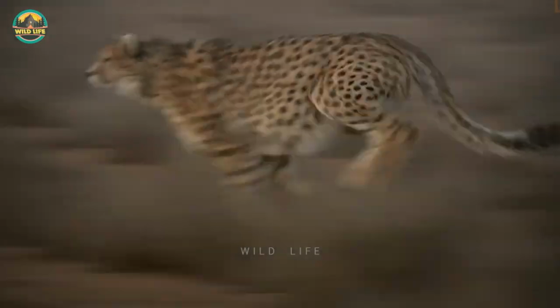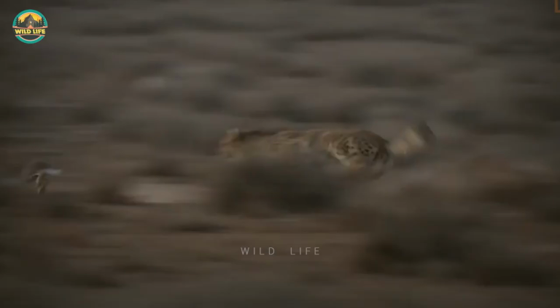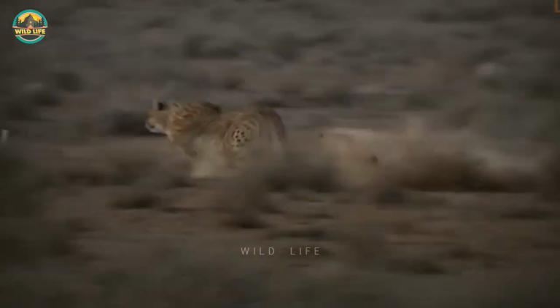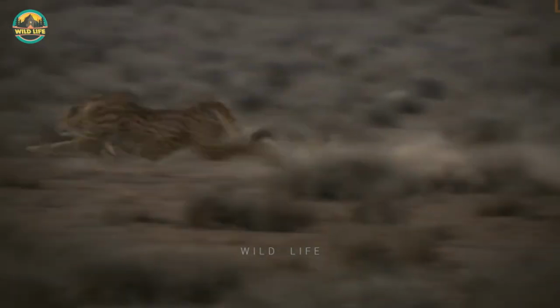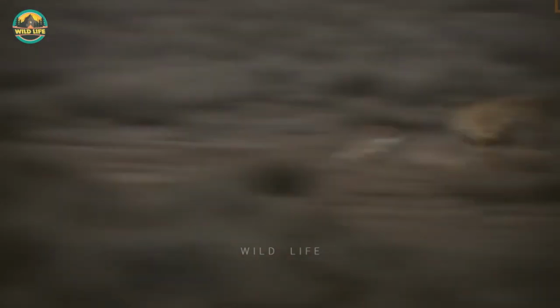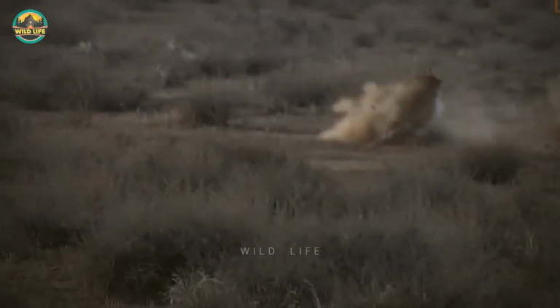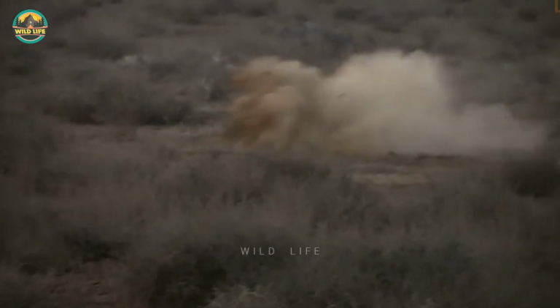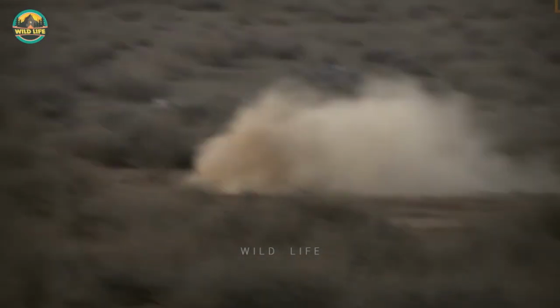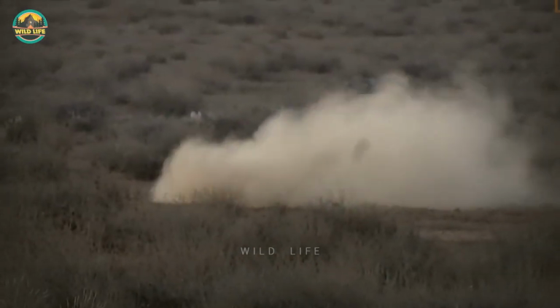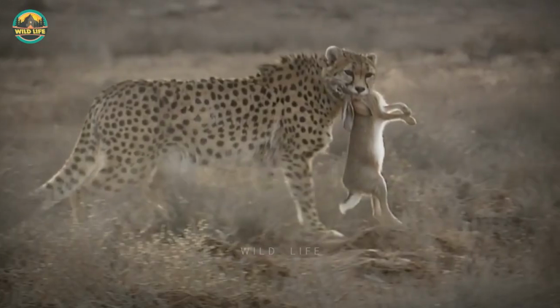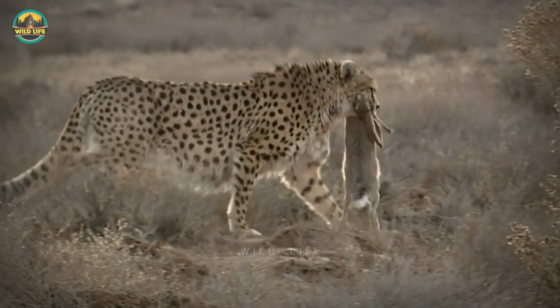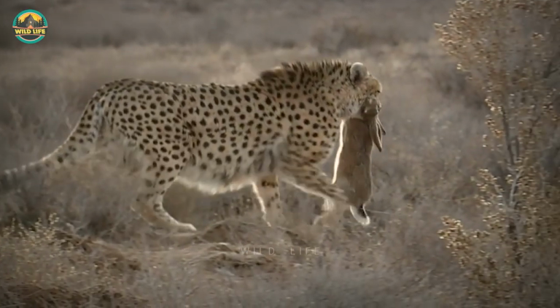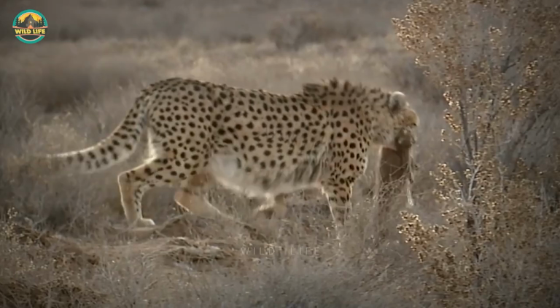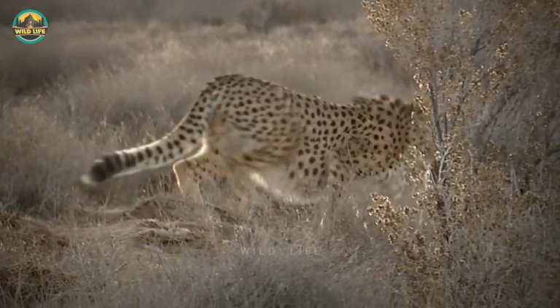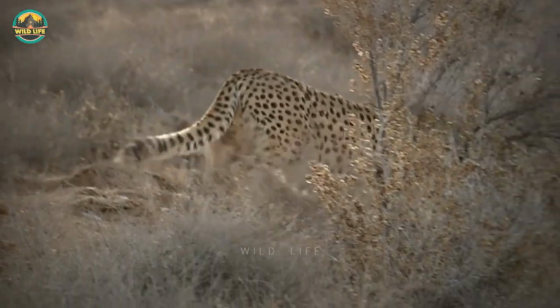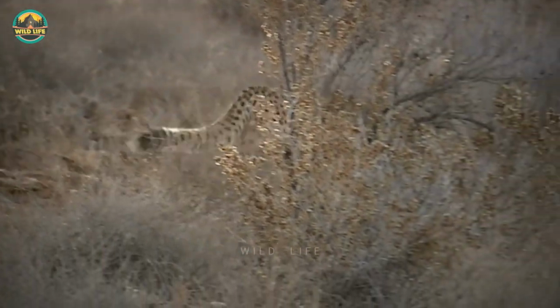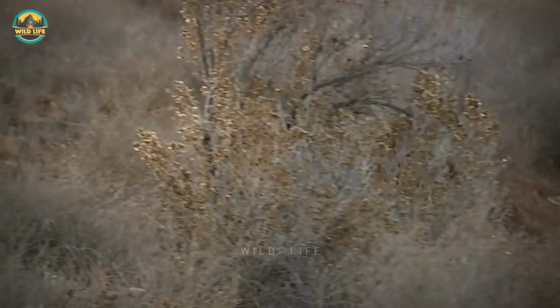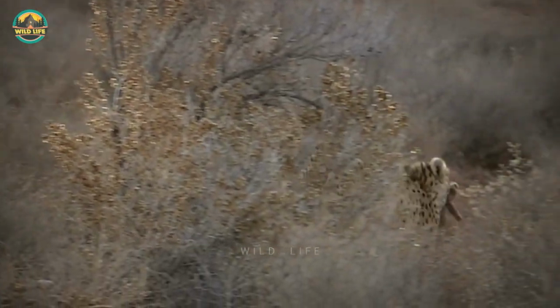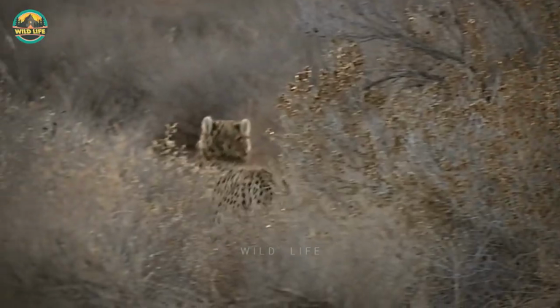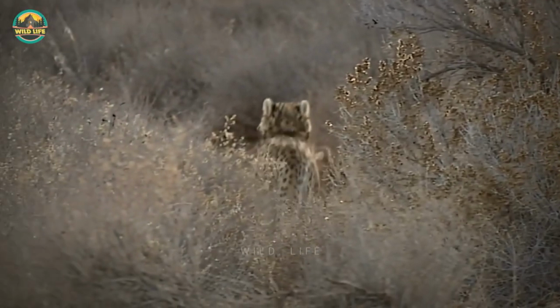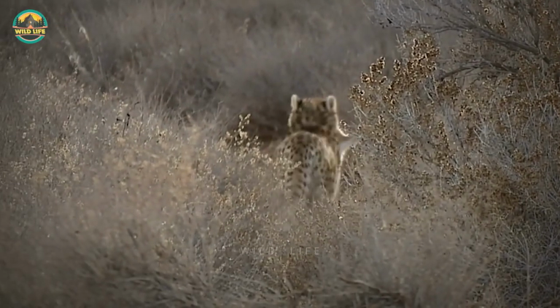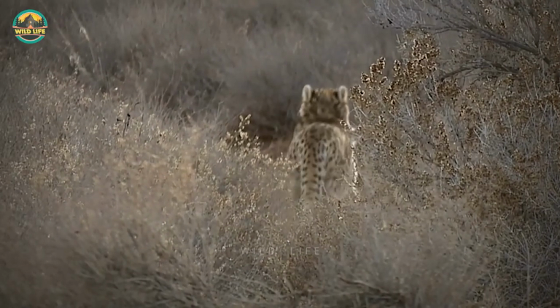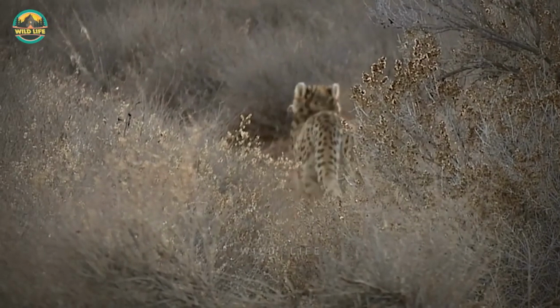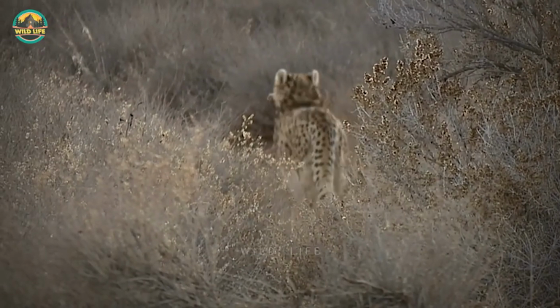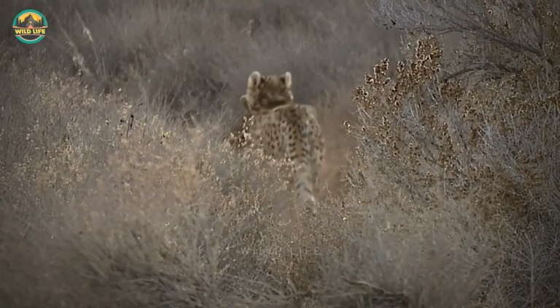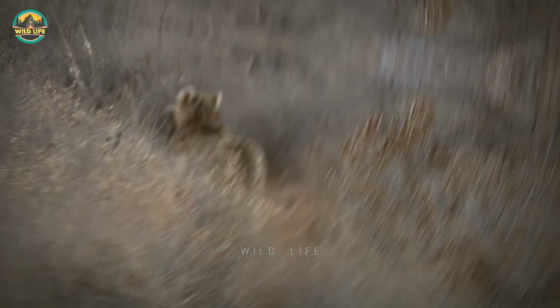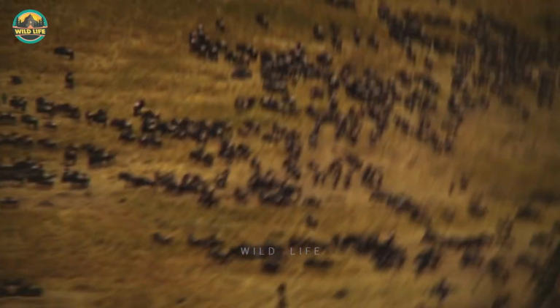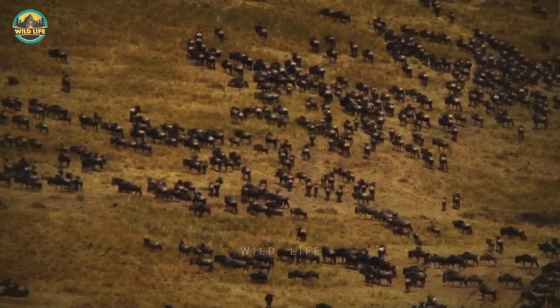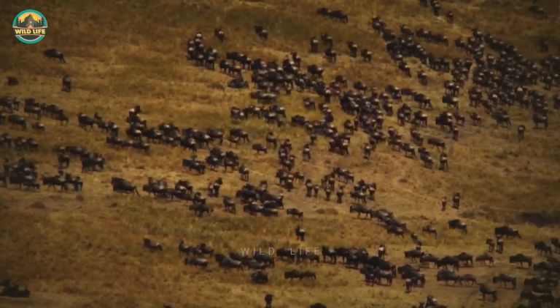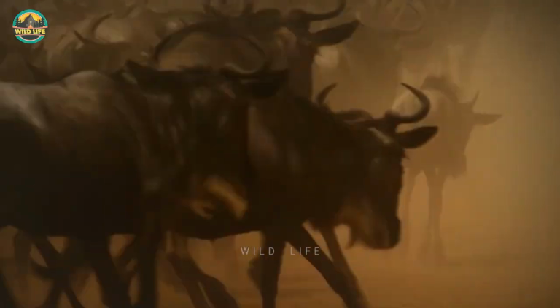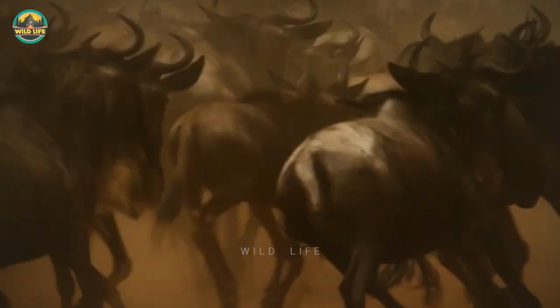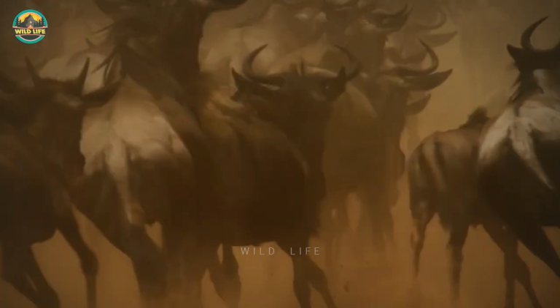Number 21: Here you can see an Asiatic cheetah hunting and killing a rabbit. This cheetah looks slightly bigger than the African cheetah. There are fewer than 50 Asiatic cheetahs left in Iran.